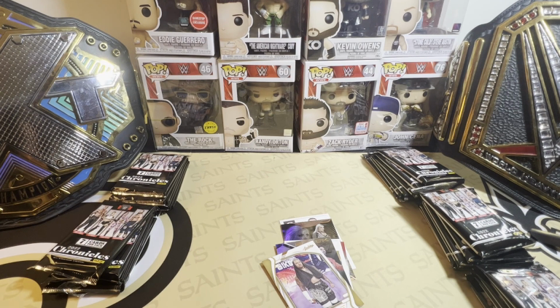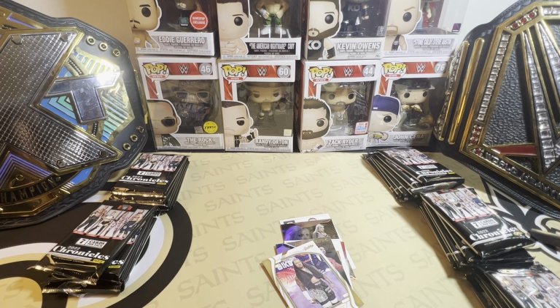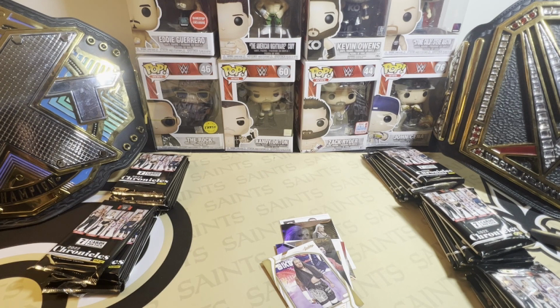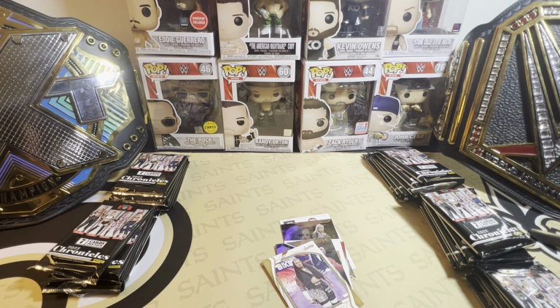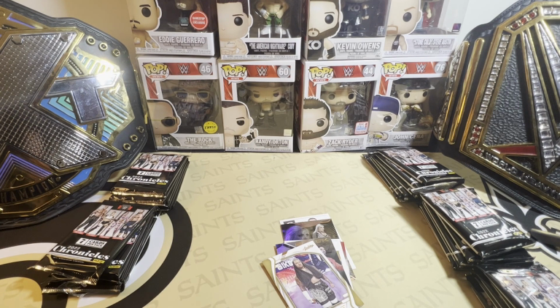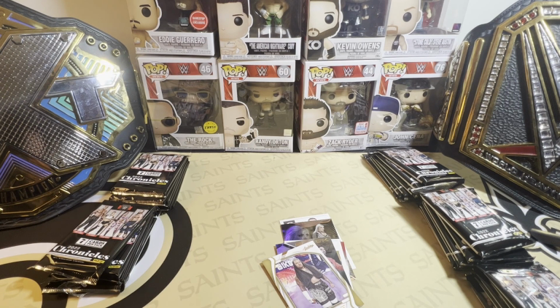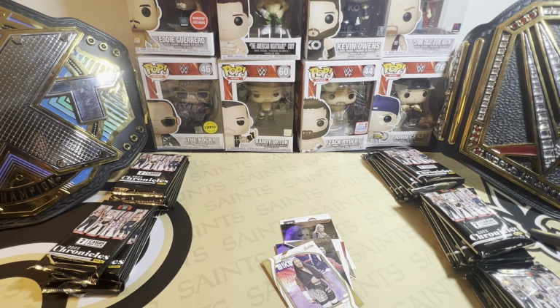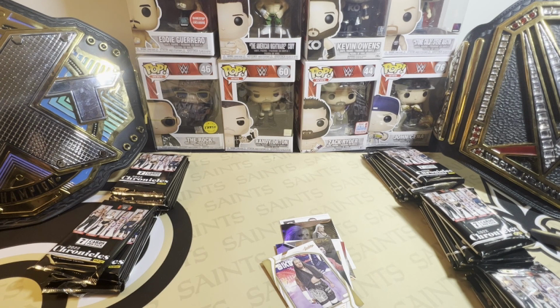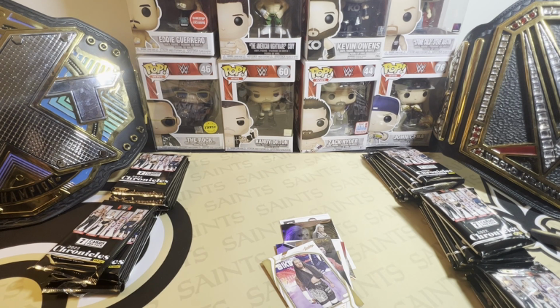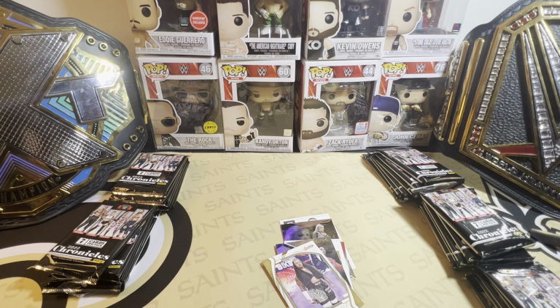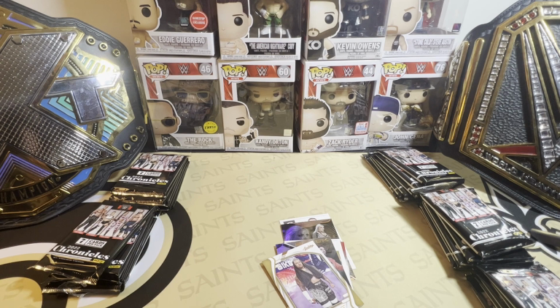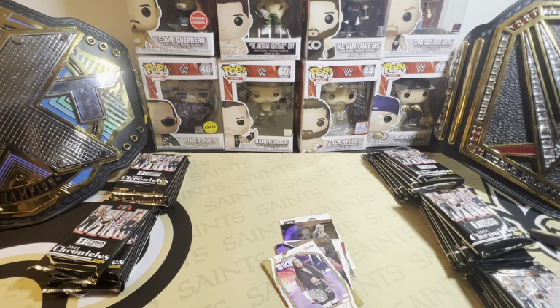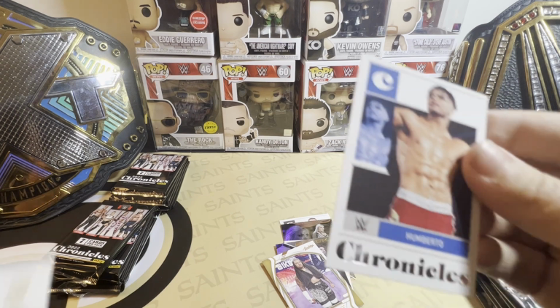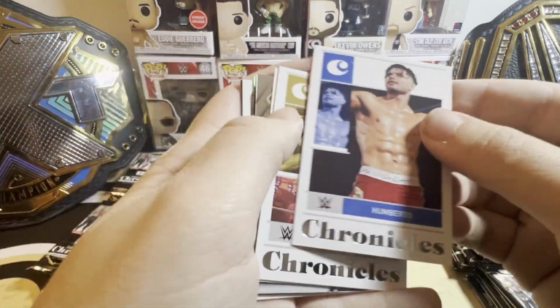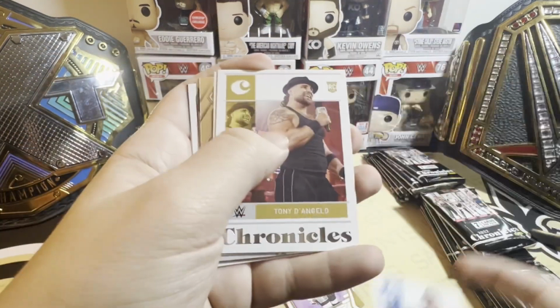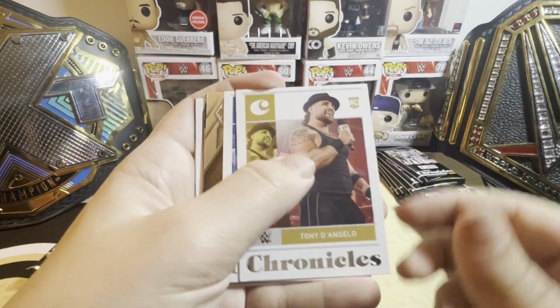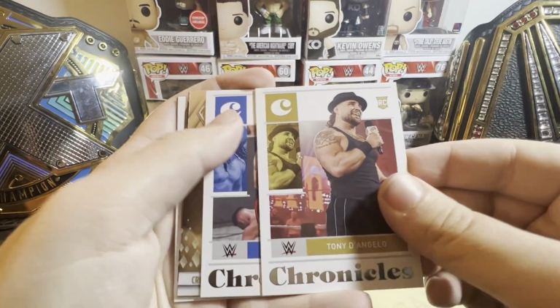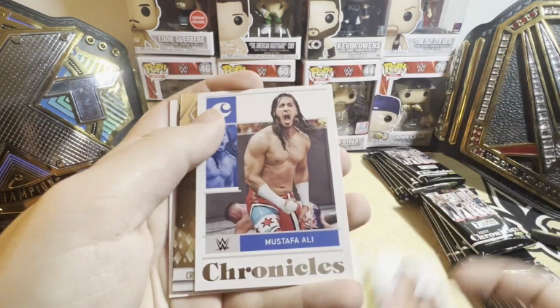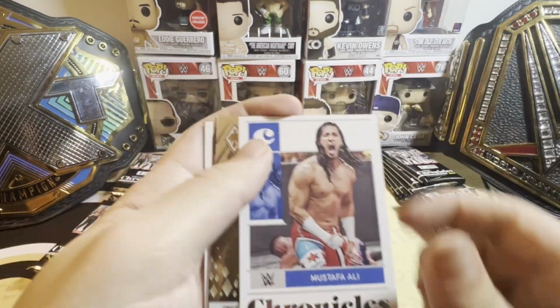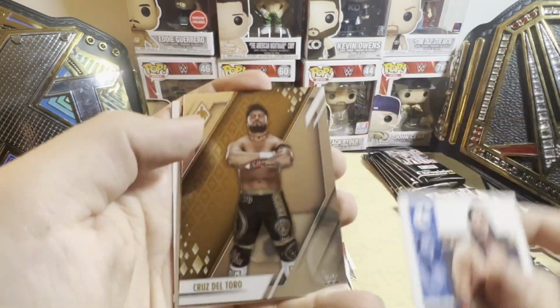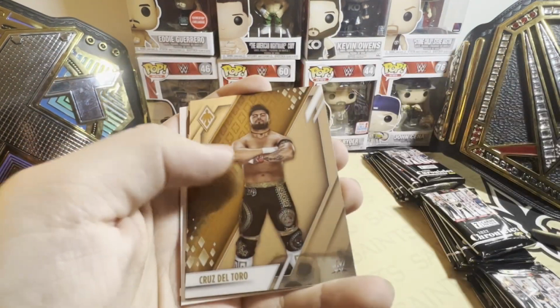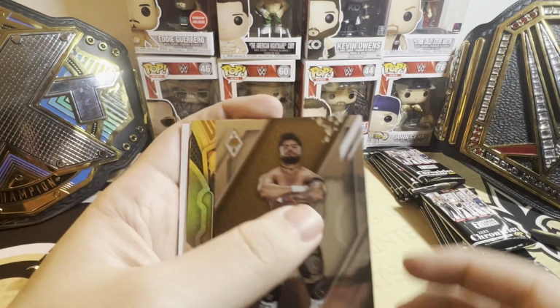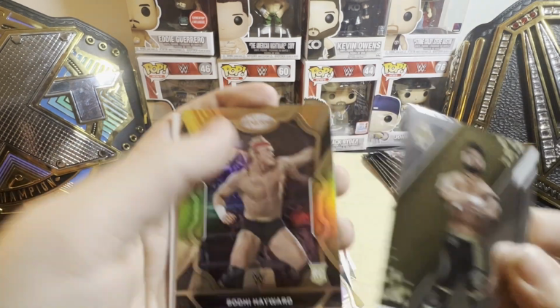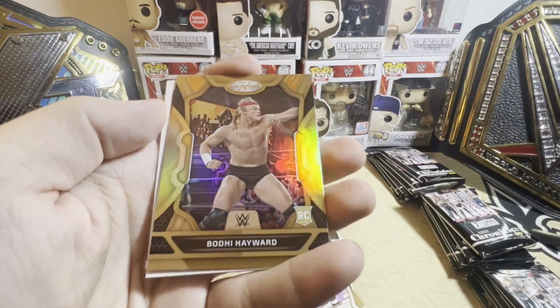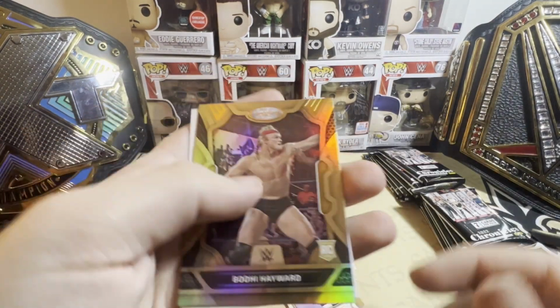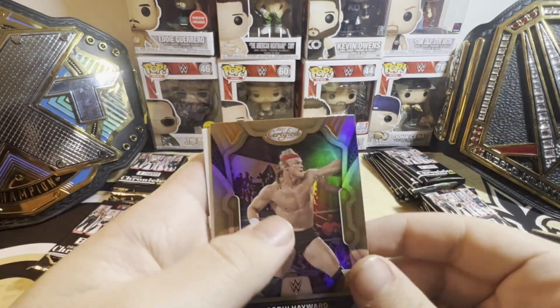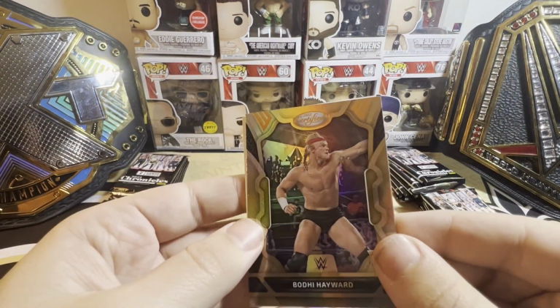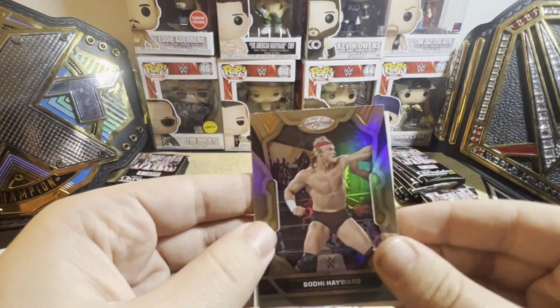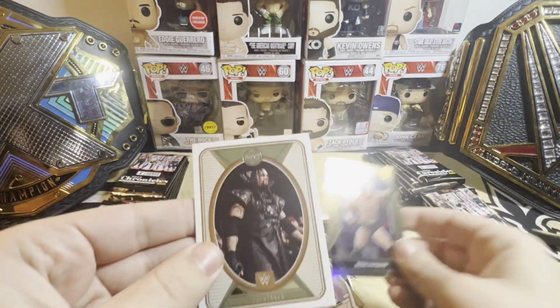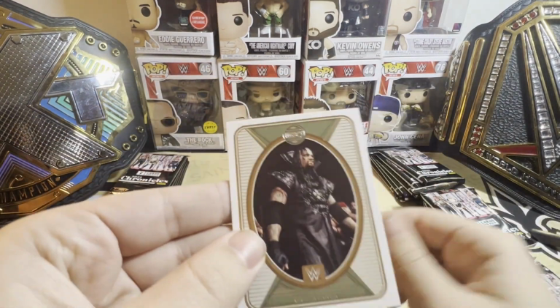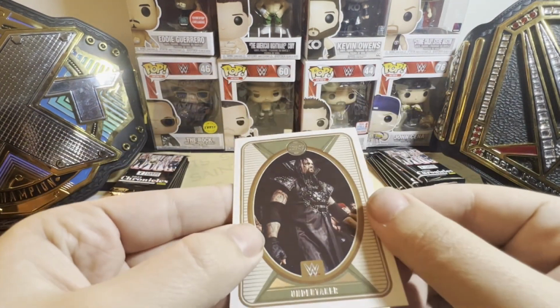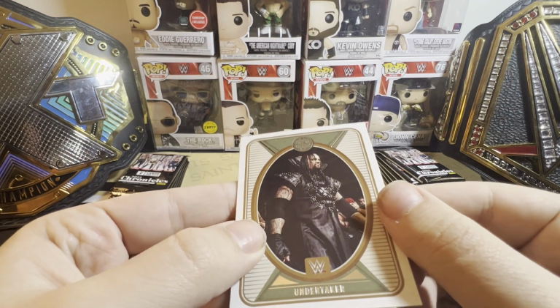Panini will fix these issues for you if you send them a card, but the amount that you're sending for postage — it's not worth it for some of these cheaper cards.